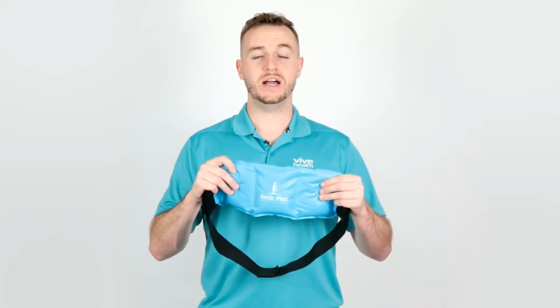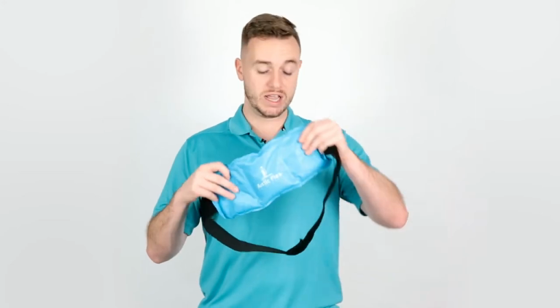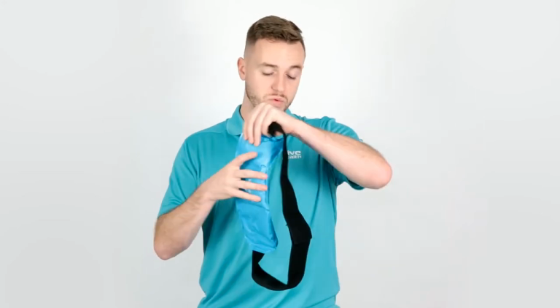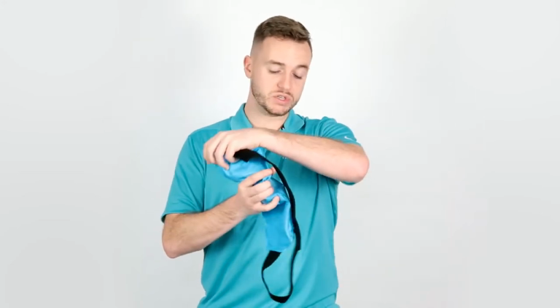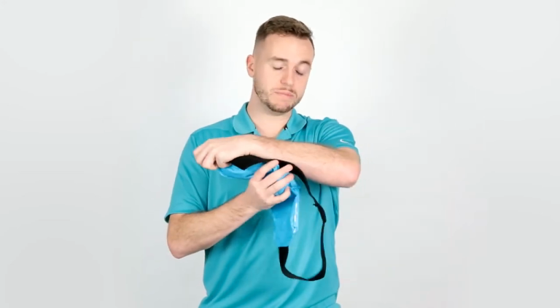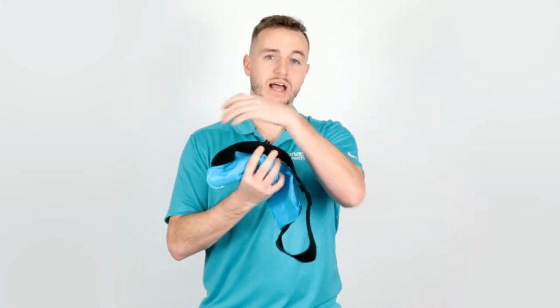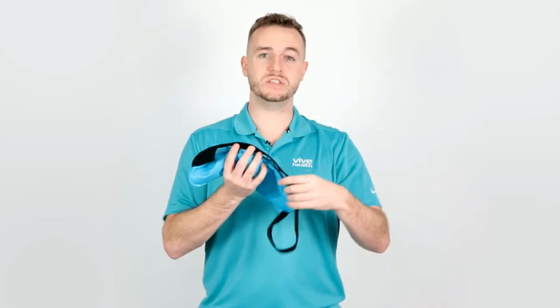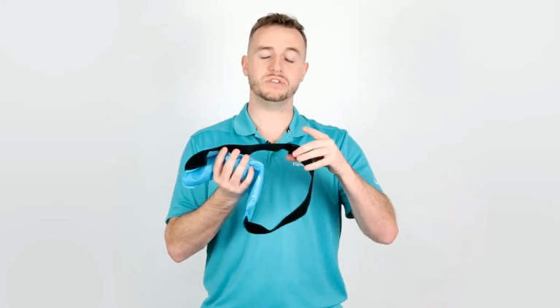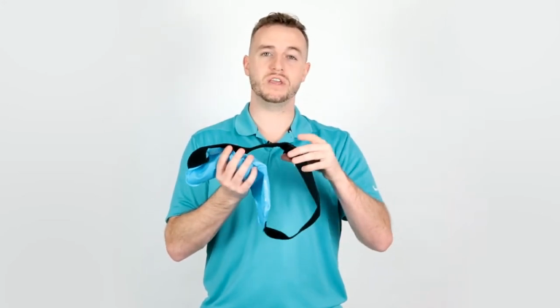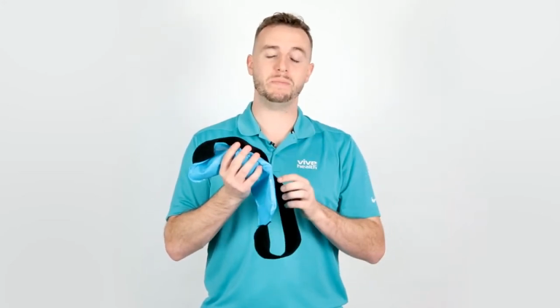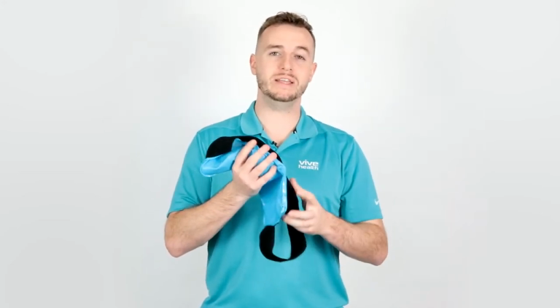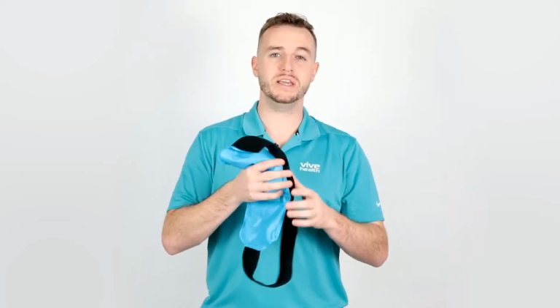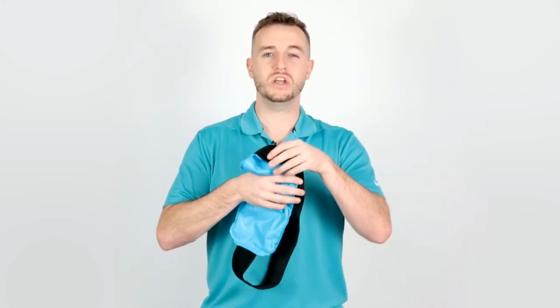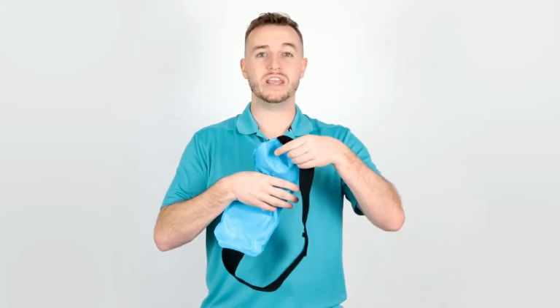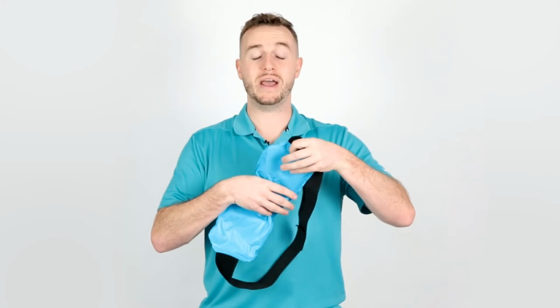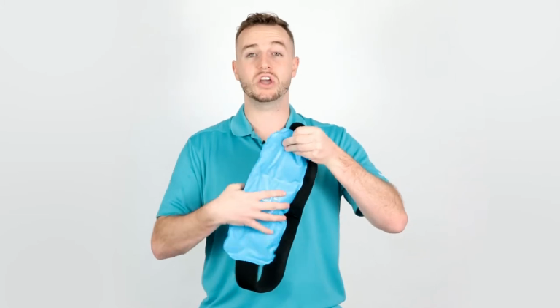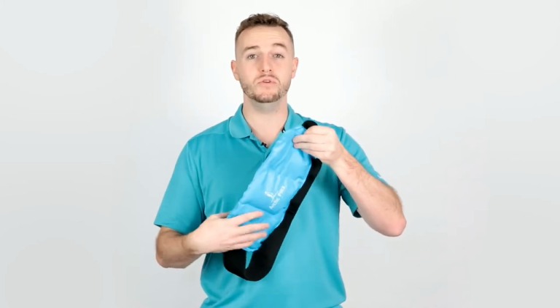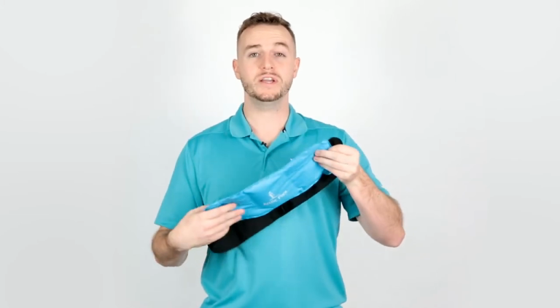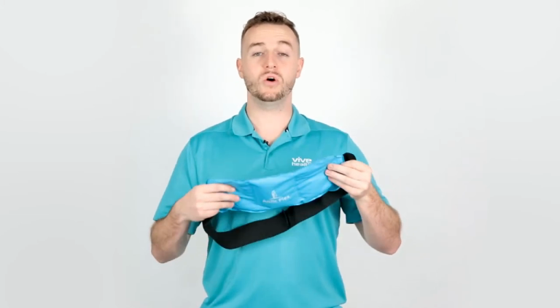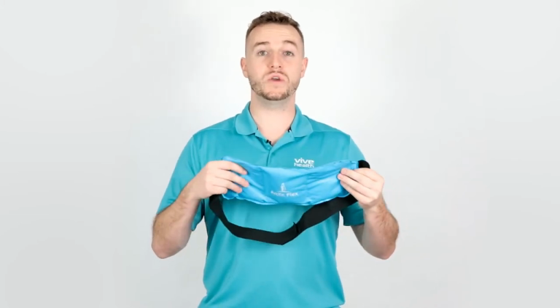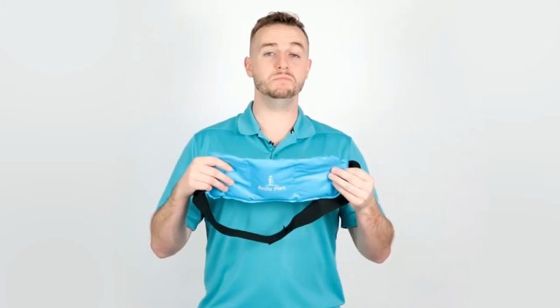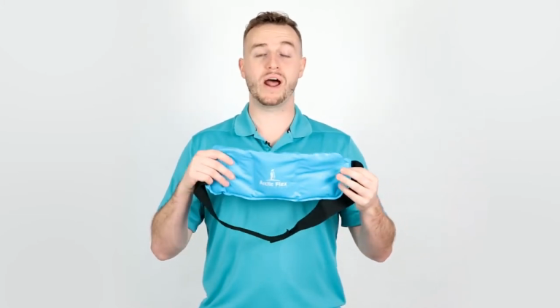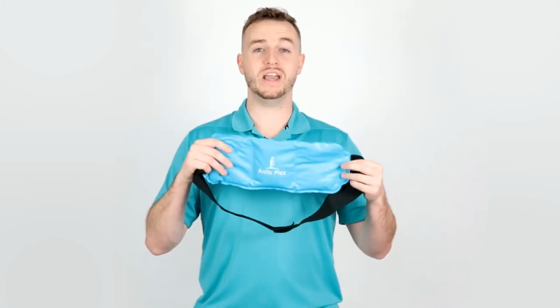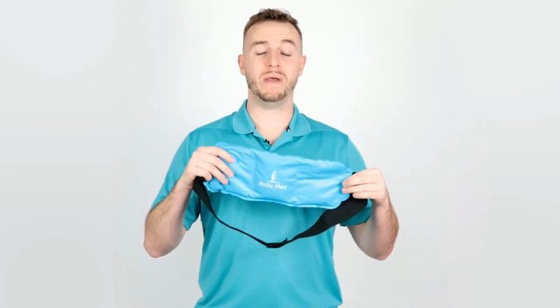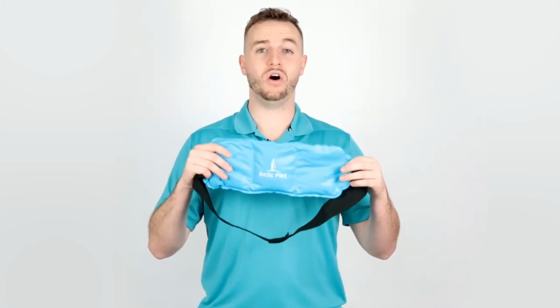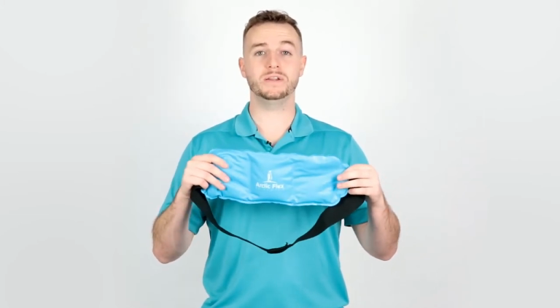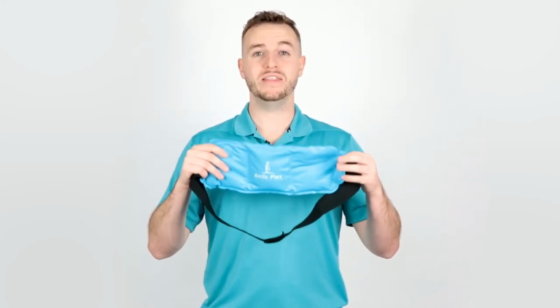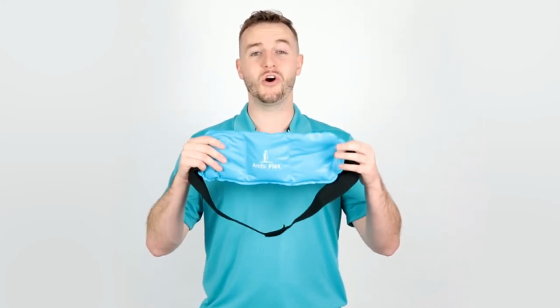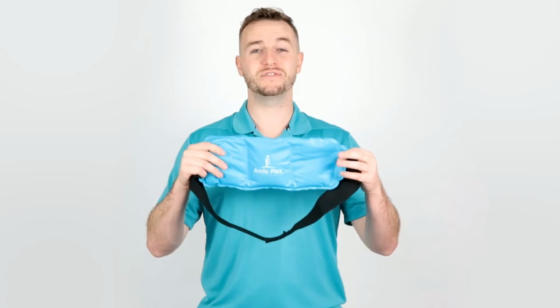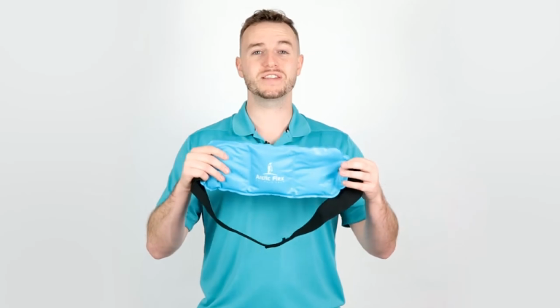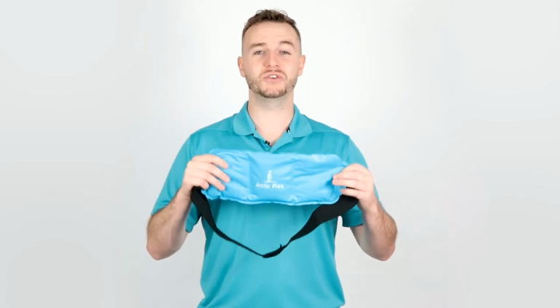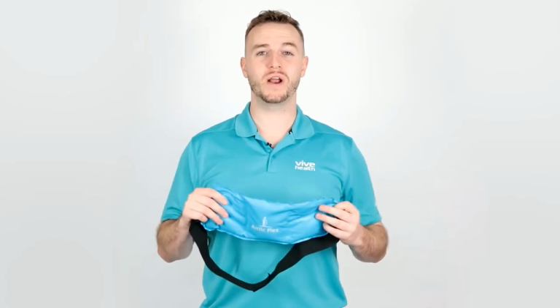It comes with this strap, so it allows you to safely secure the ice pack in place so that the ice pack's not going to move, or you can actually move around with the ice pack on. And this is the Arctic Flex Hot and Cold Wrap.